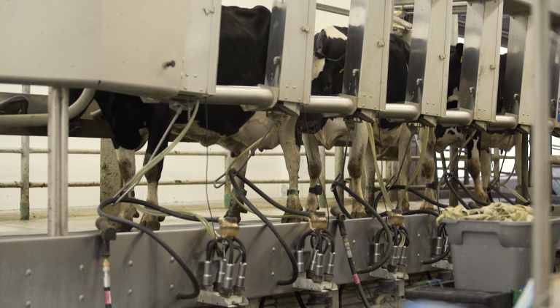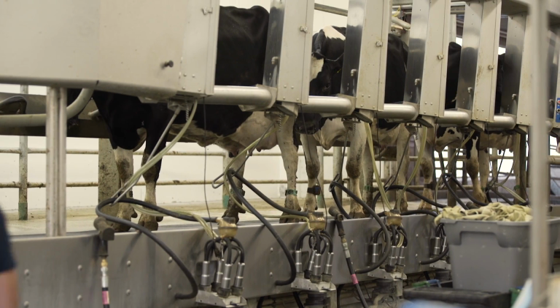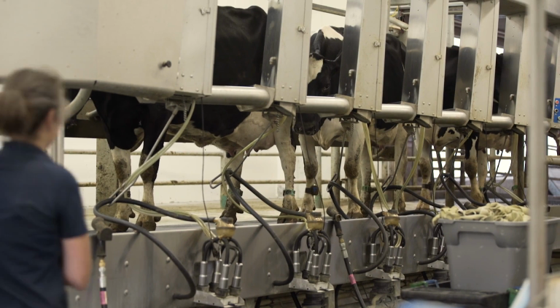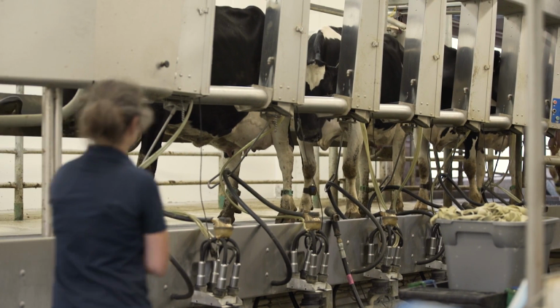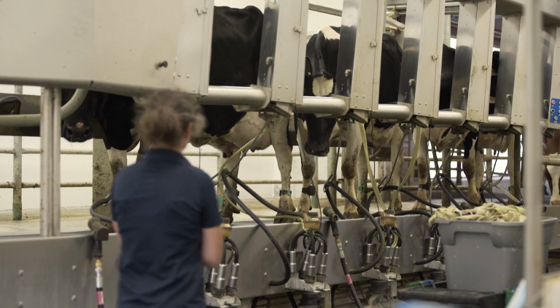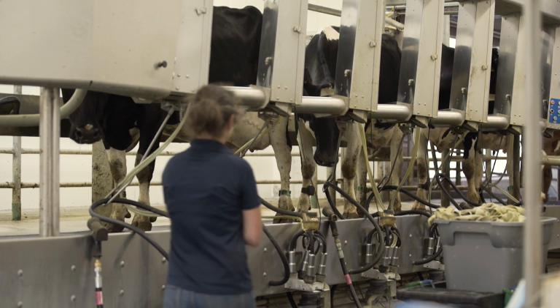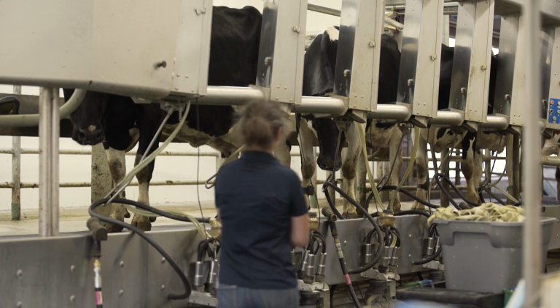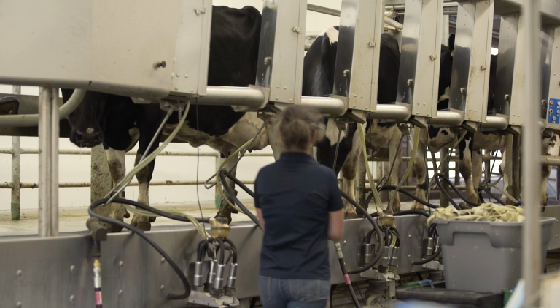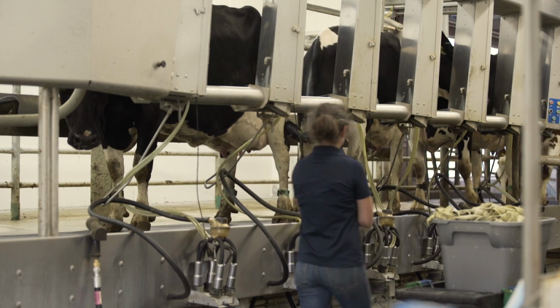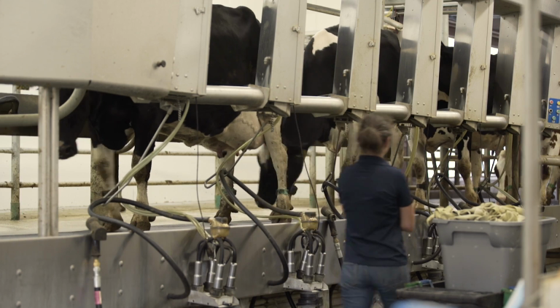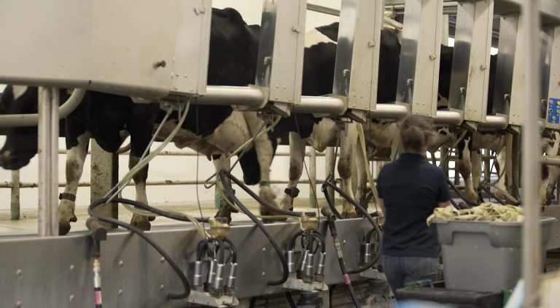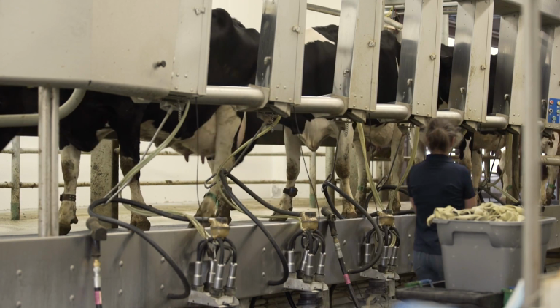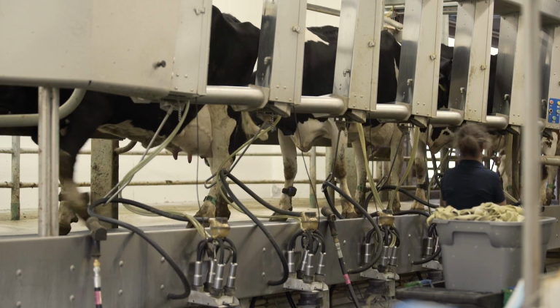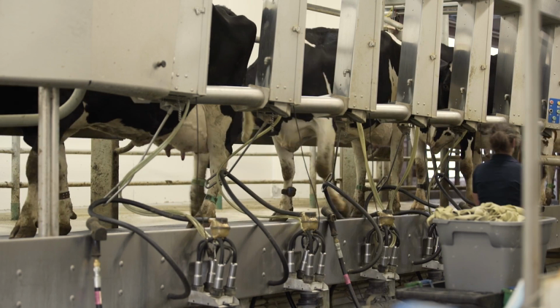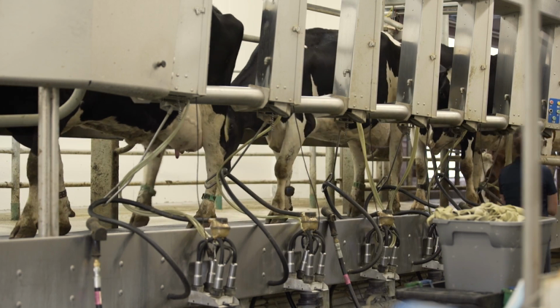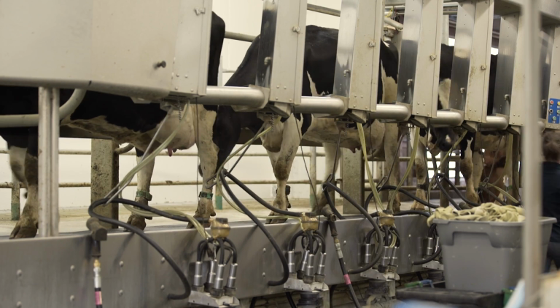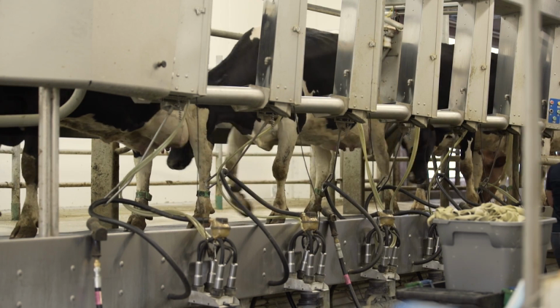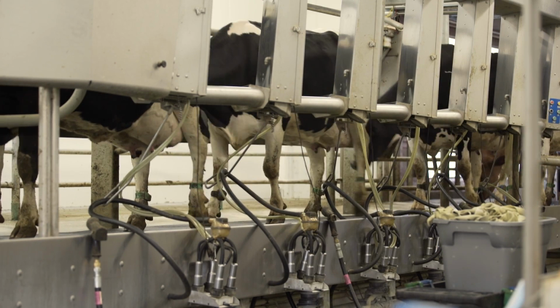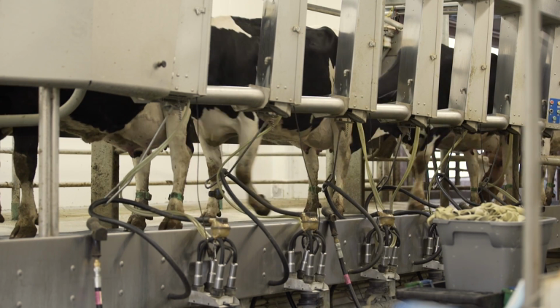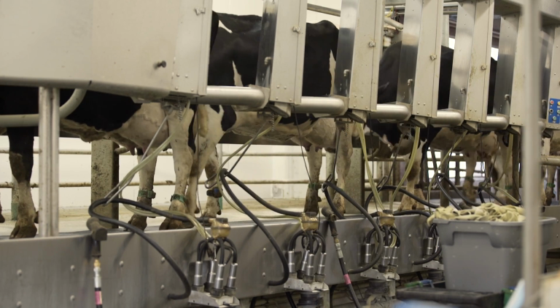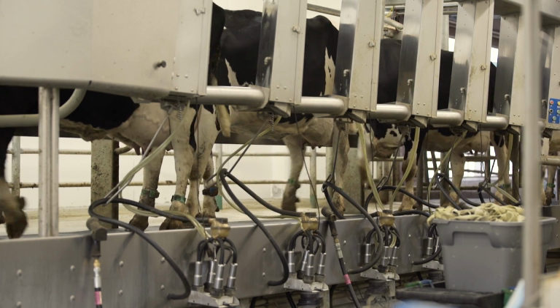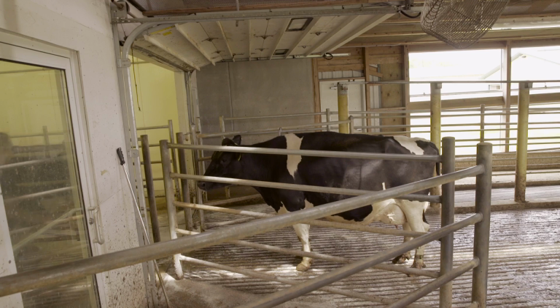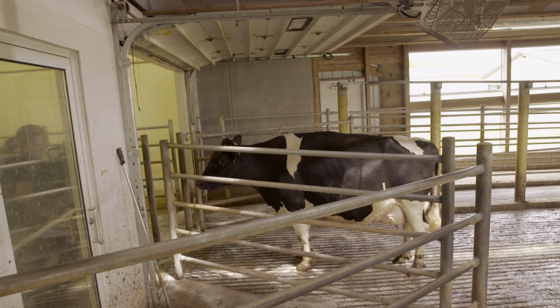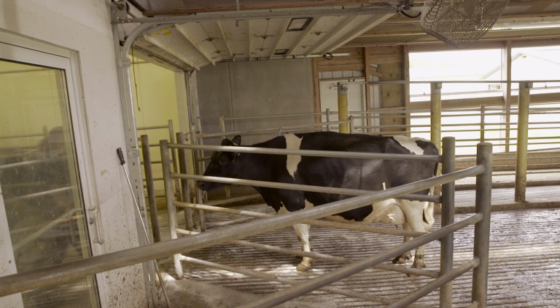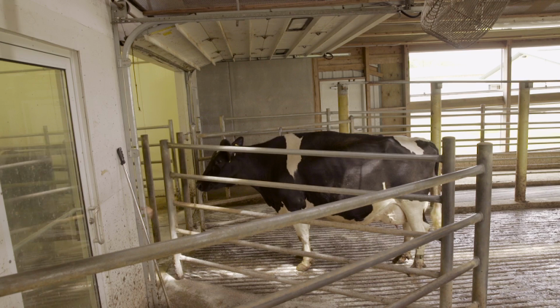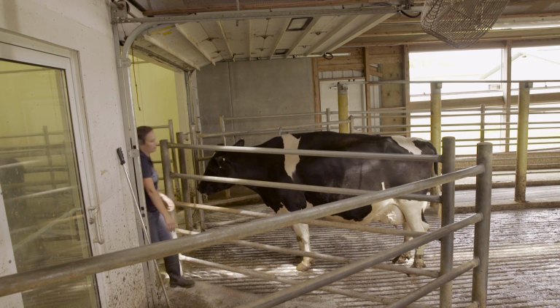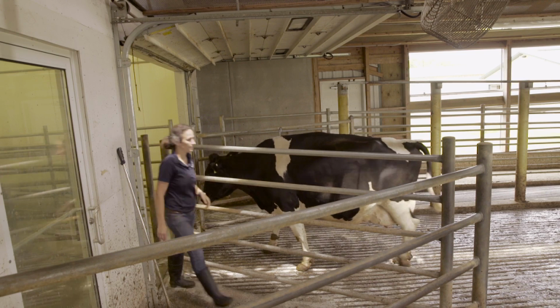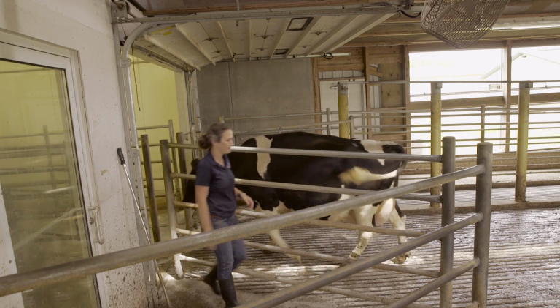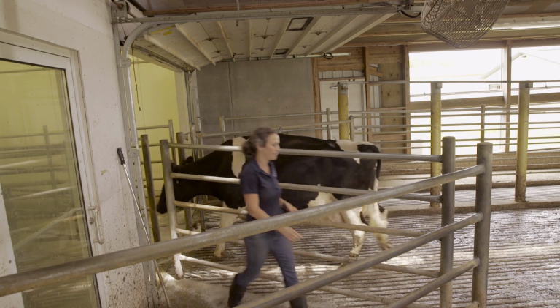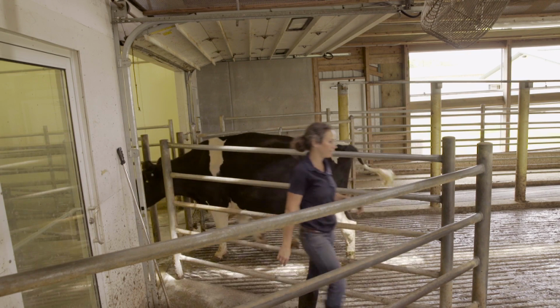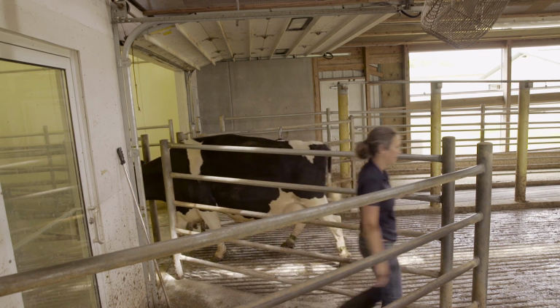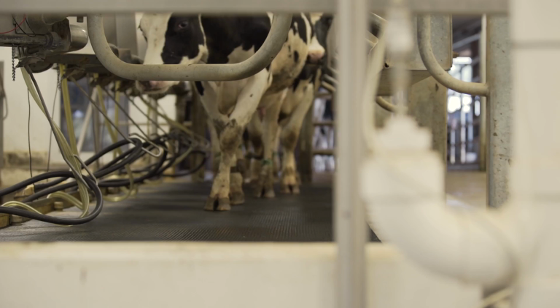Within the parlor, workers can move parallel against the direction of the cows to help them along without having to slap or touch the cows. Voluntary entry into the milking parlor makes everyone's life easier.